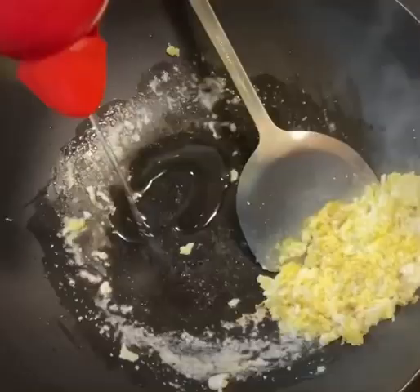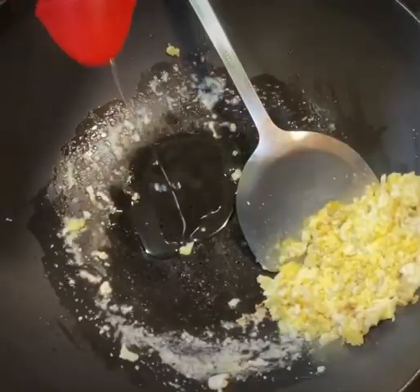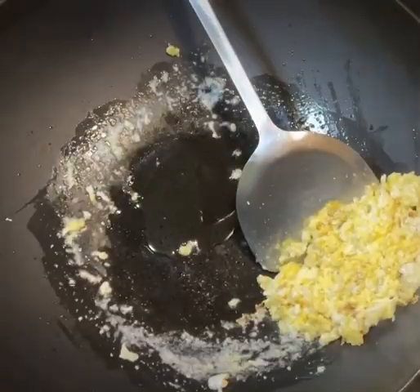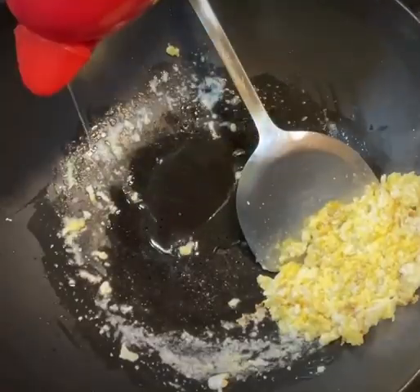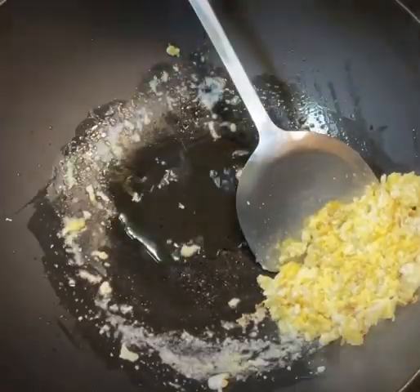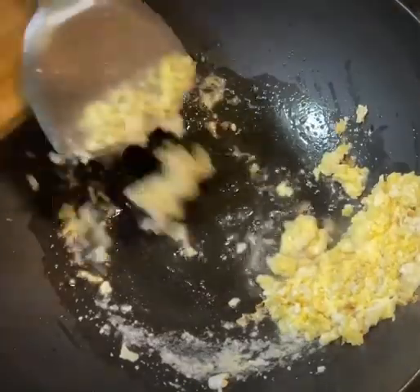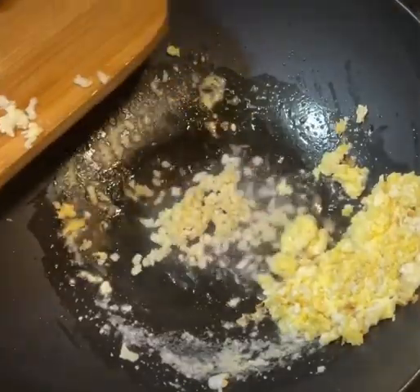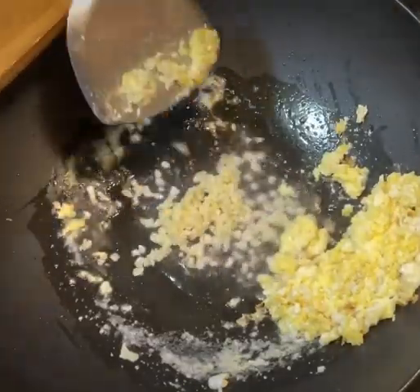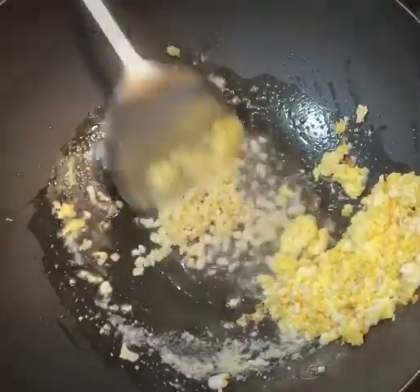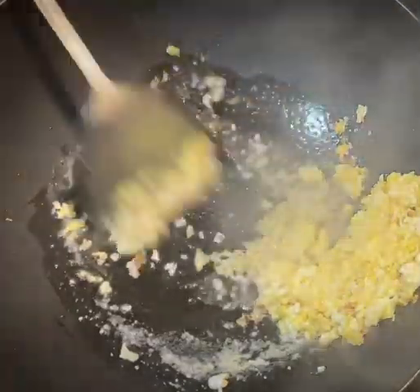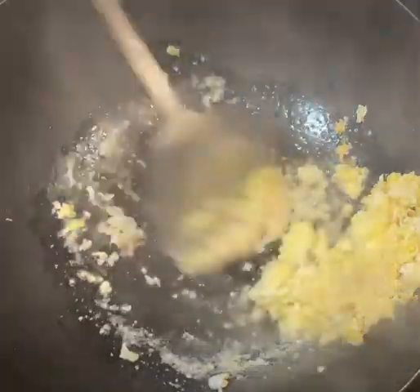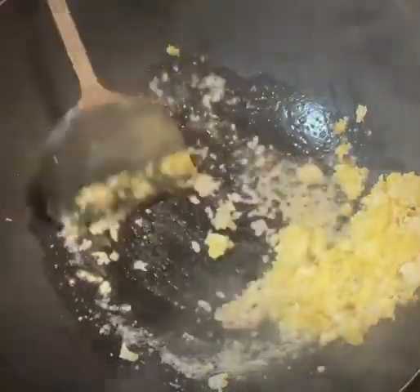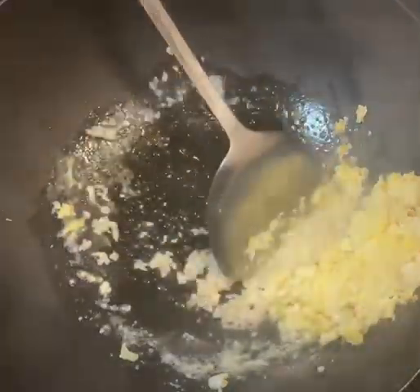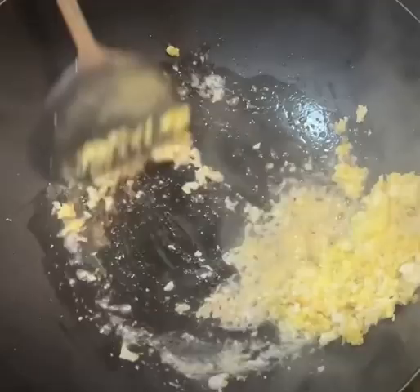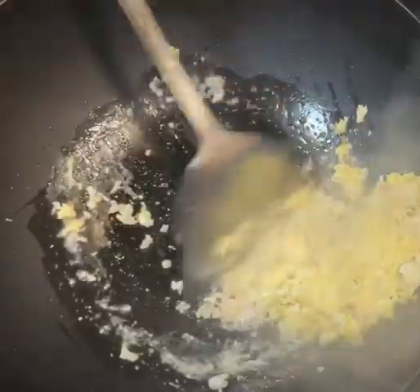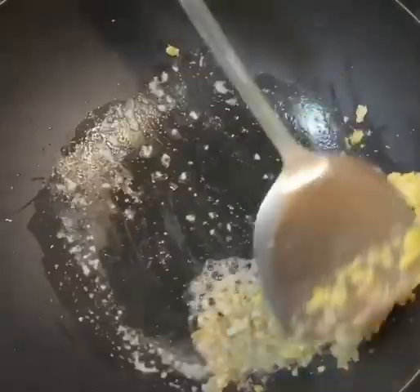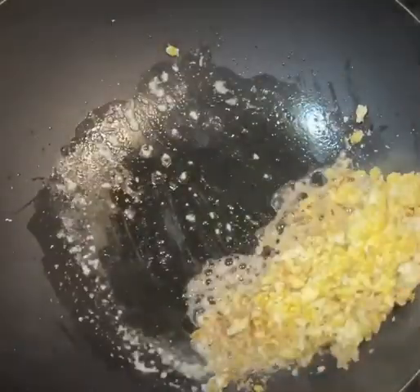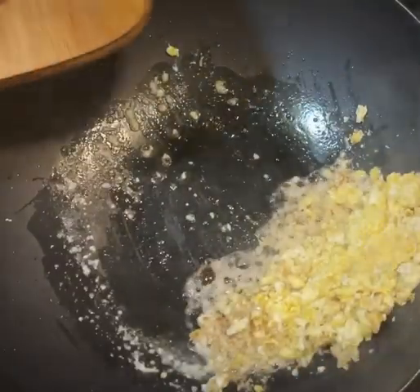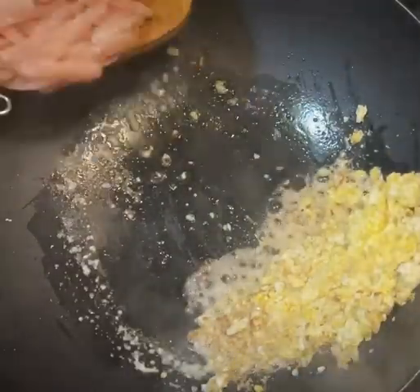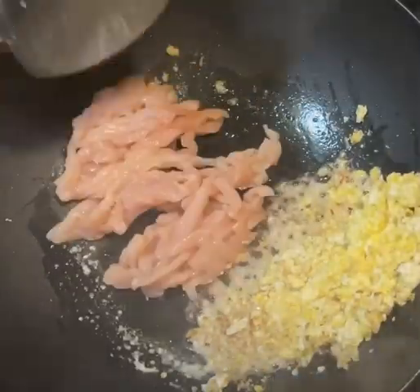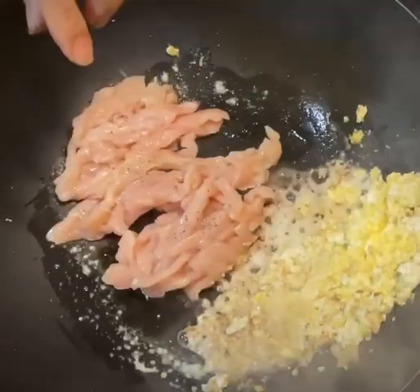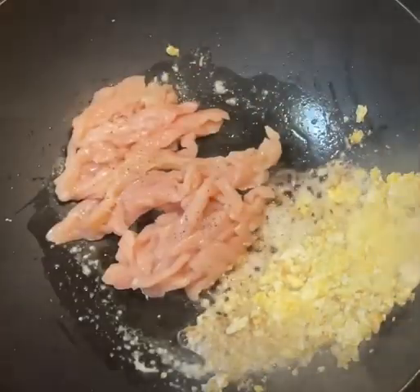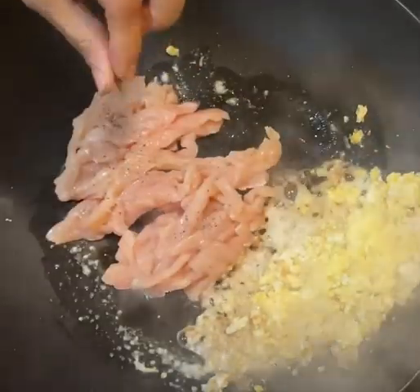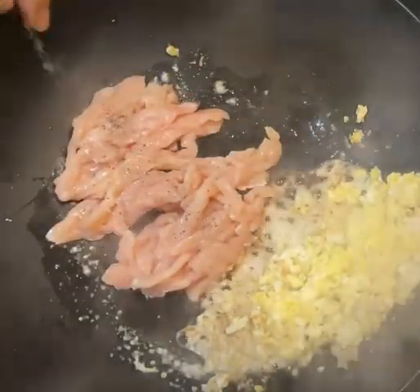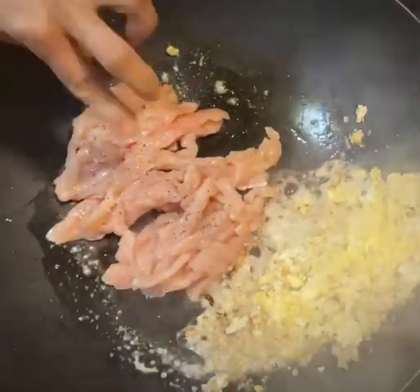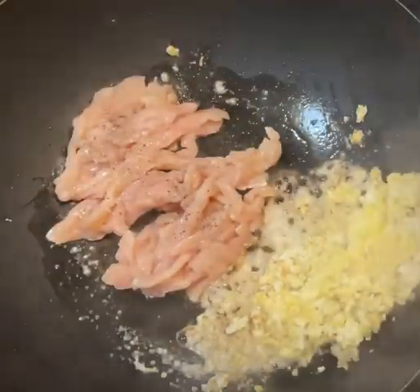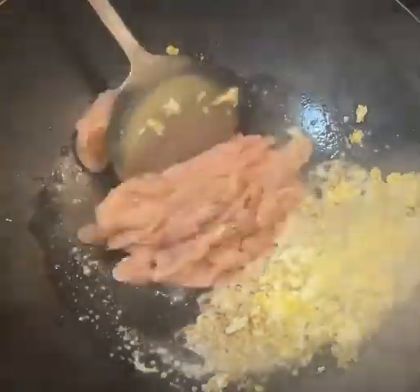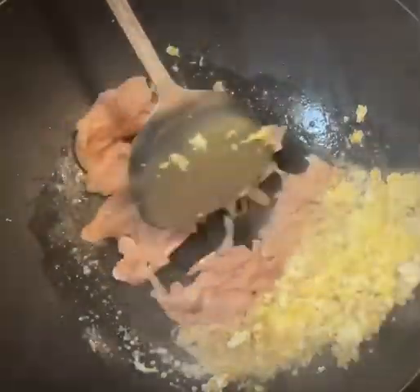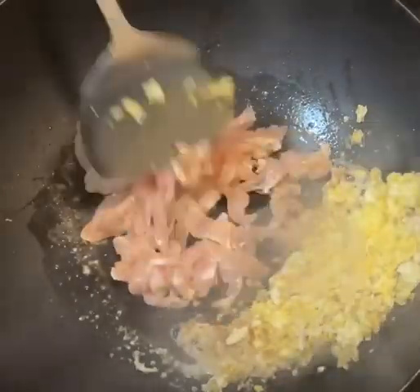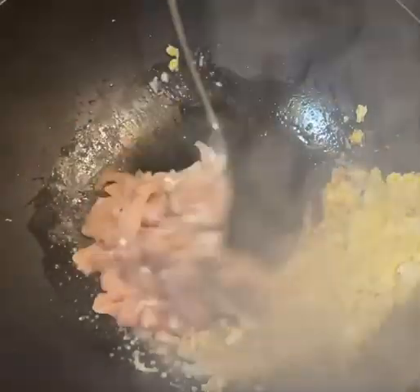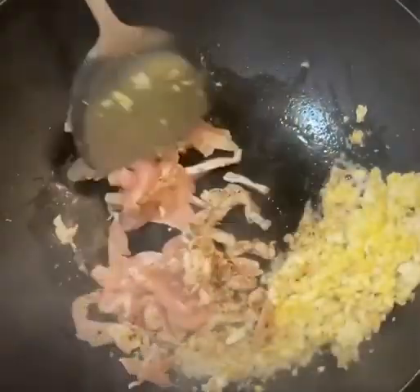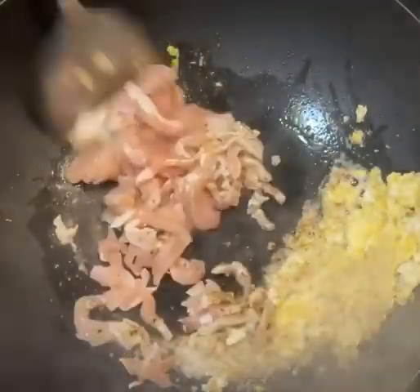Add a little bit more oil to sauté minced garlic. Keep stirring, then push to the side for chicken pieces thinly sliced. Season it with ground pepper, then cook it for a little bit.